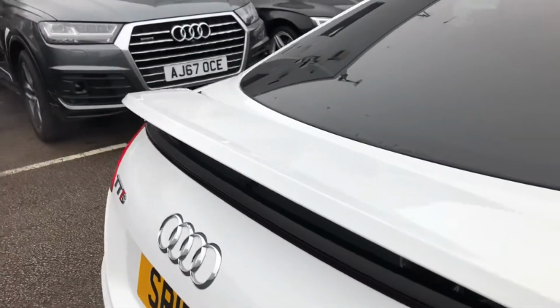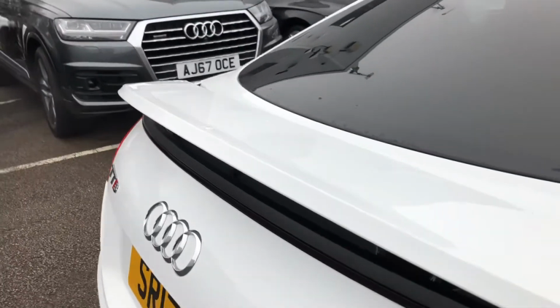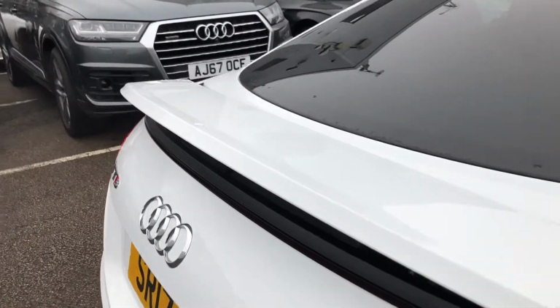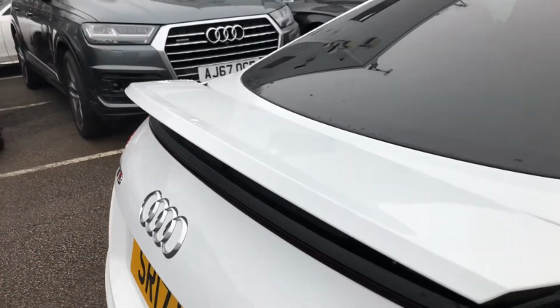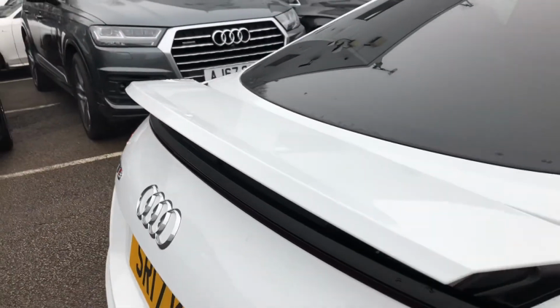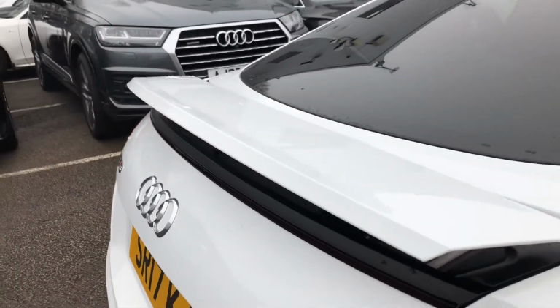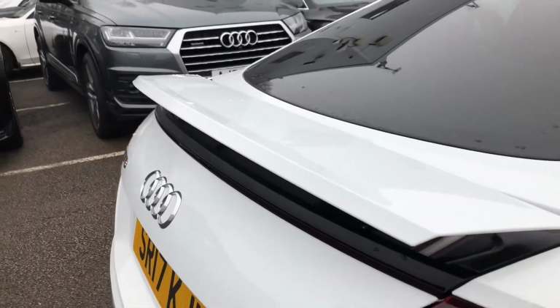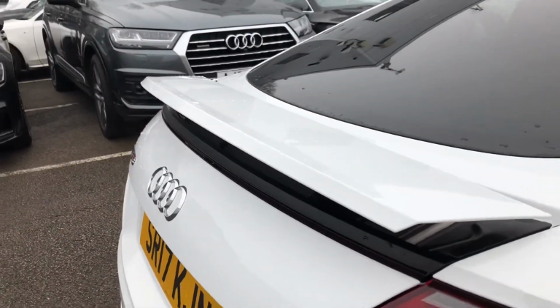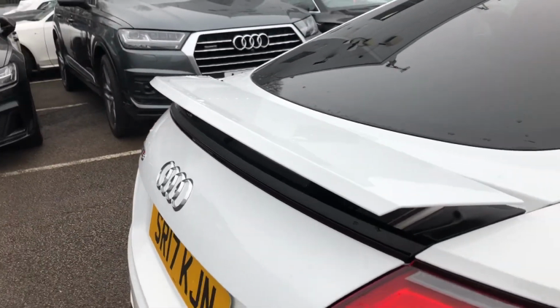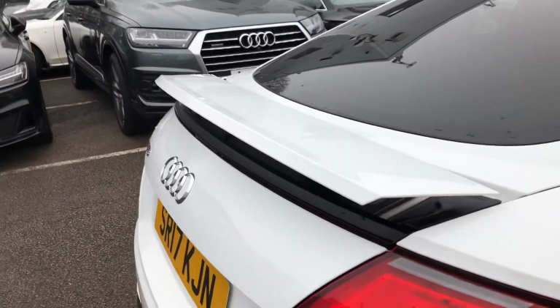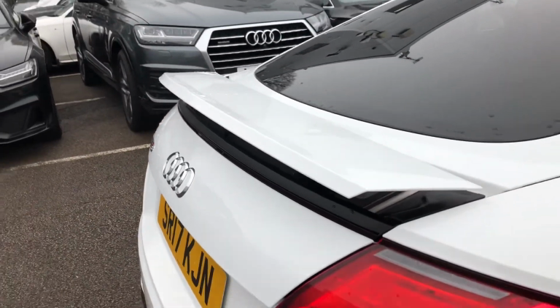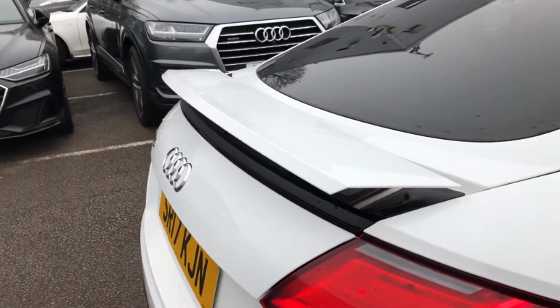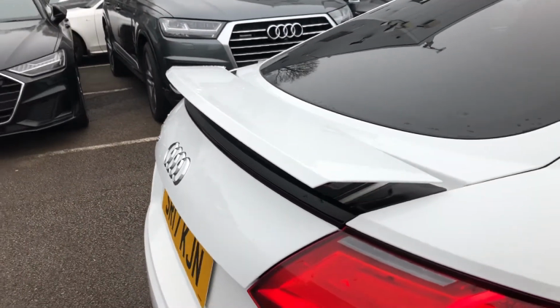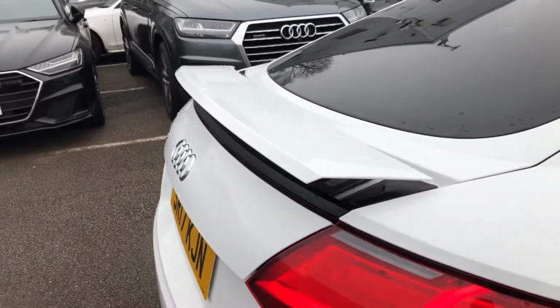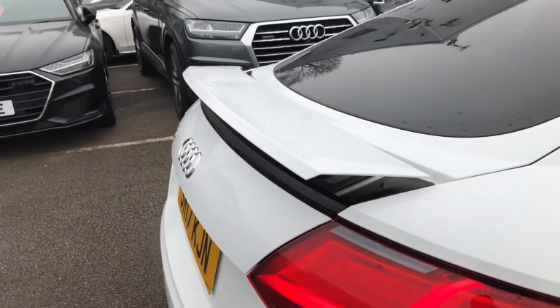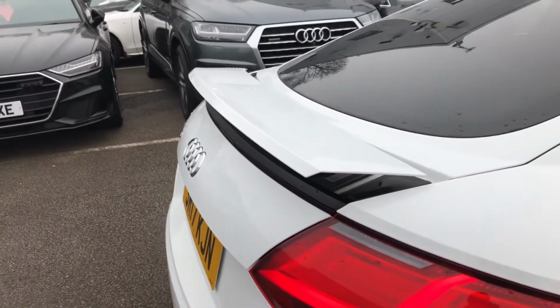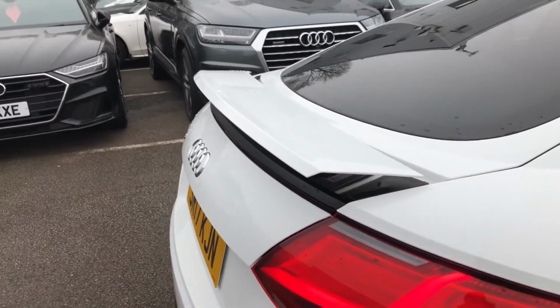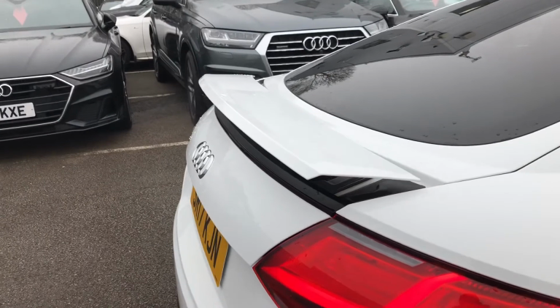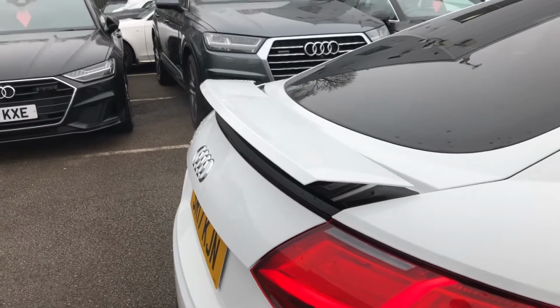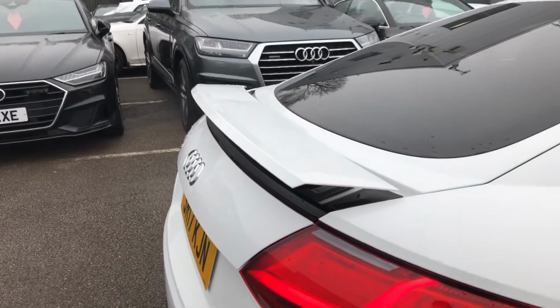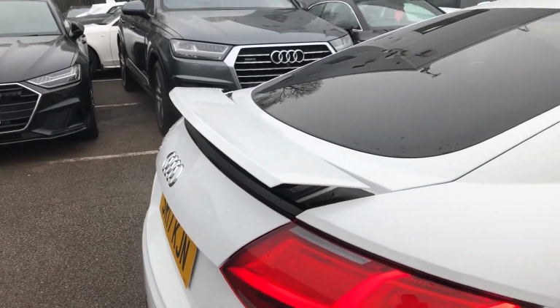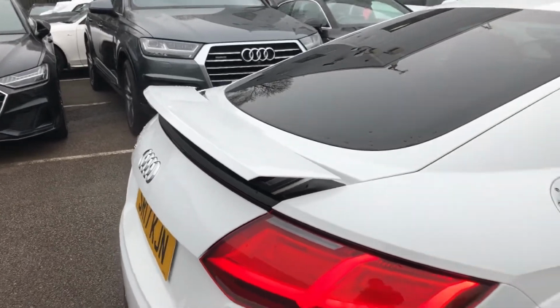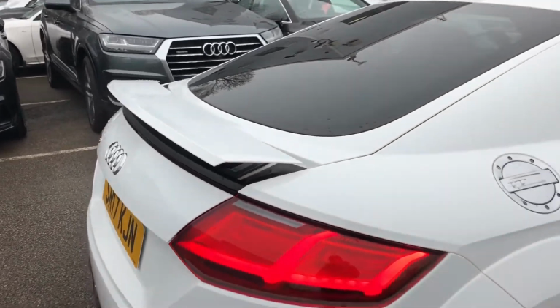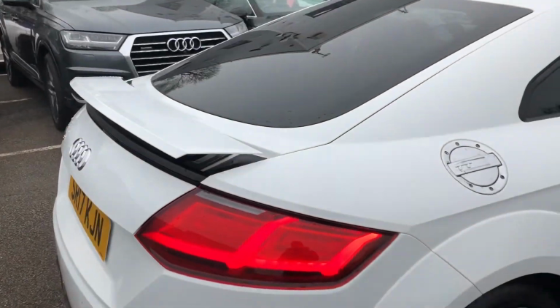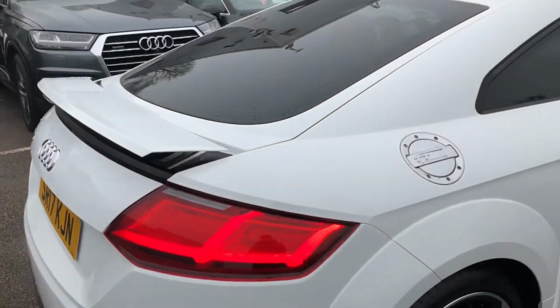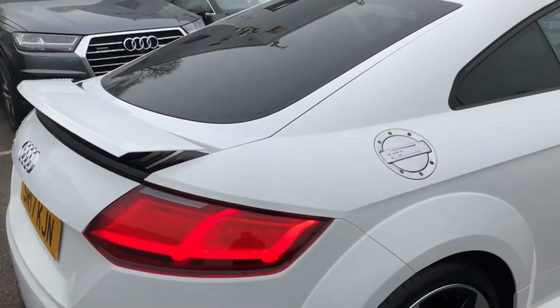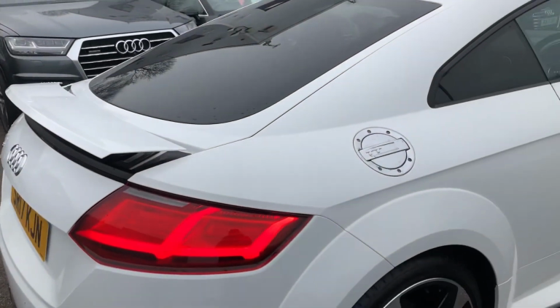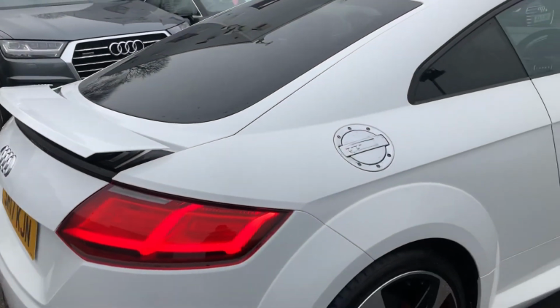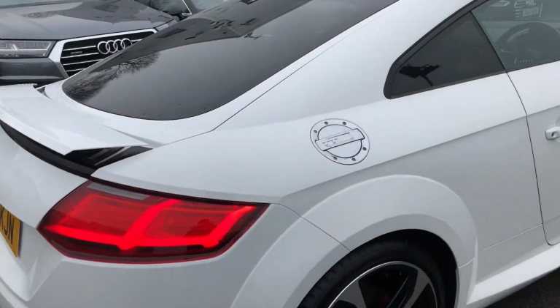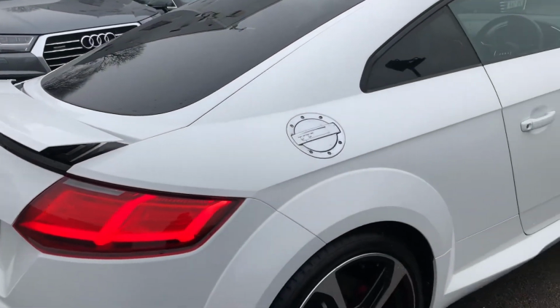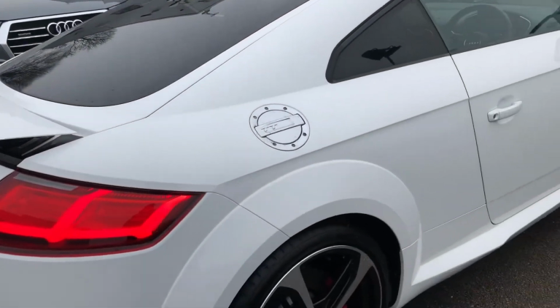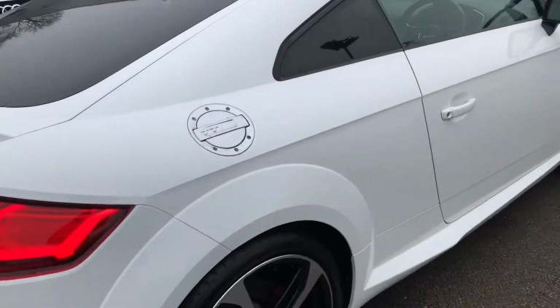On the back of the boot you can also see there is a rear adjustable spoiler, which helps to add those sporty looks to the back of the vehicle.